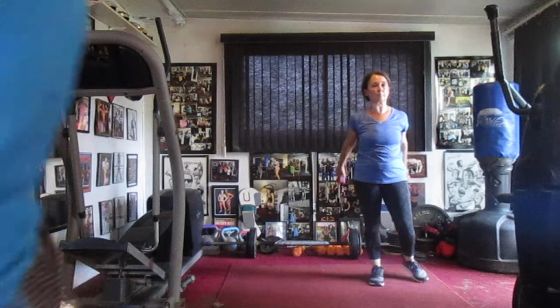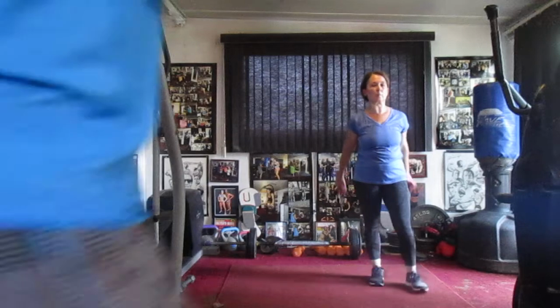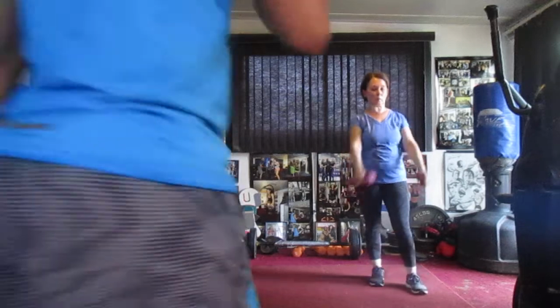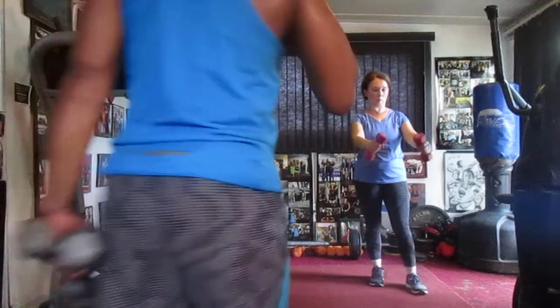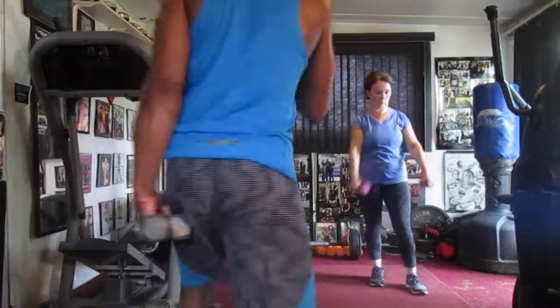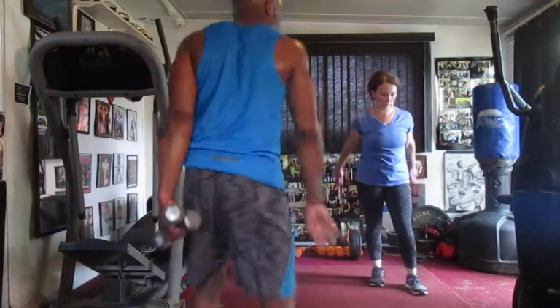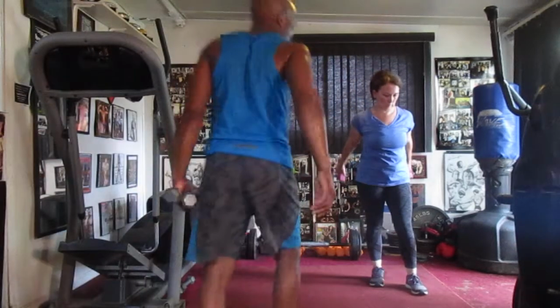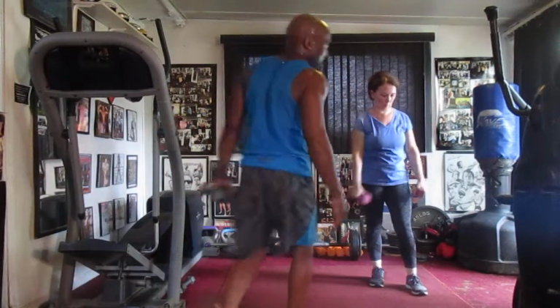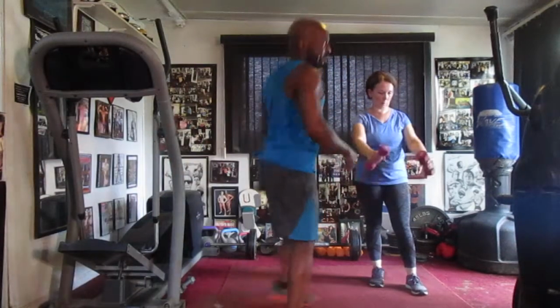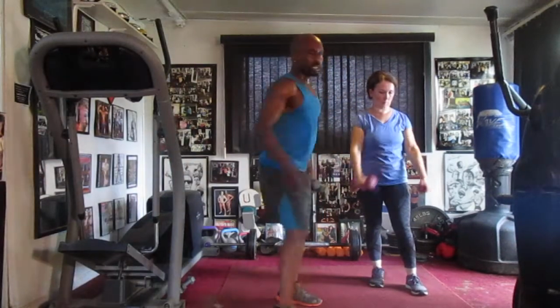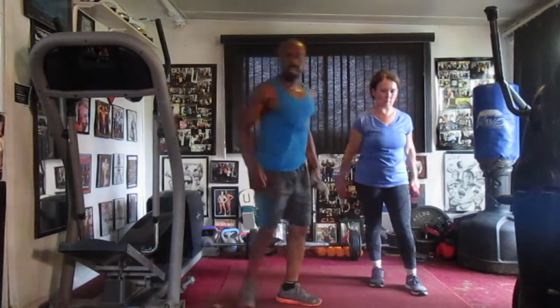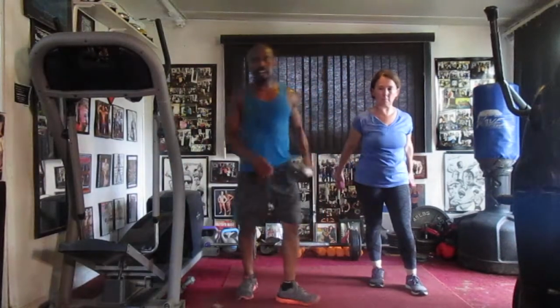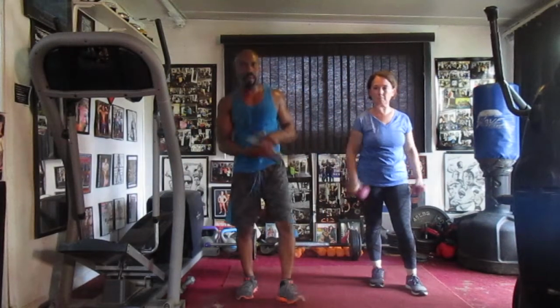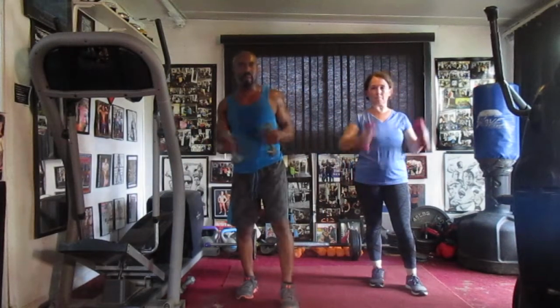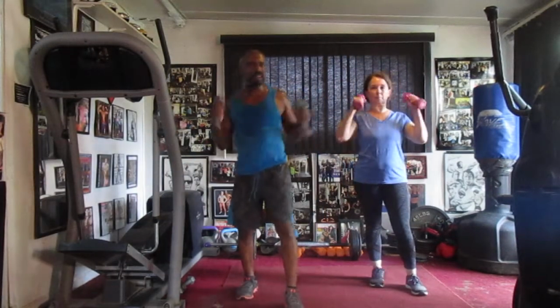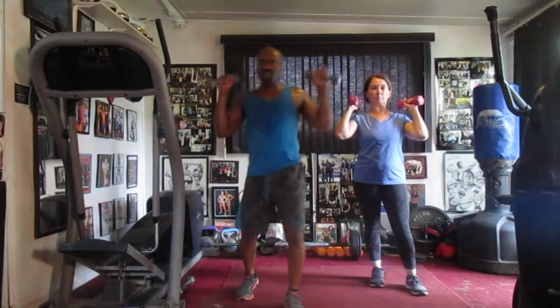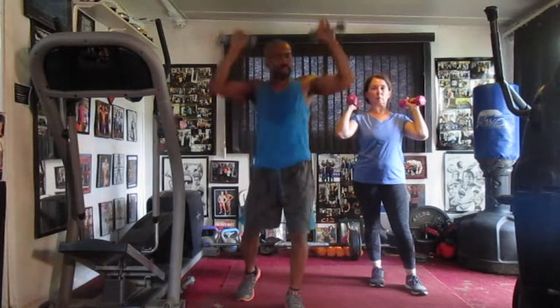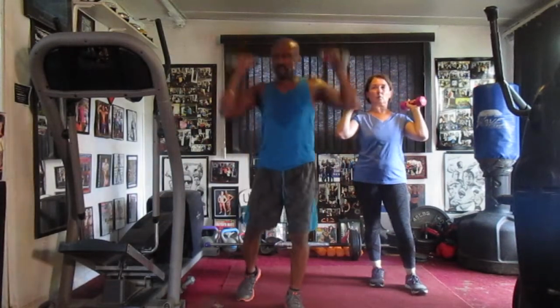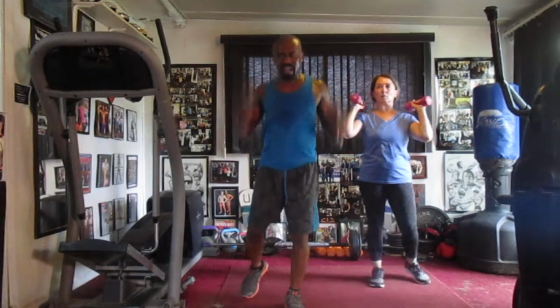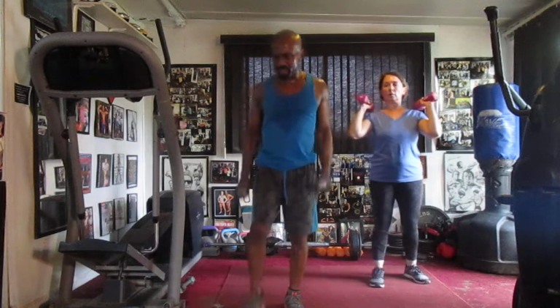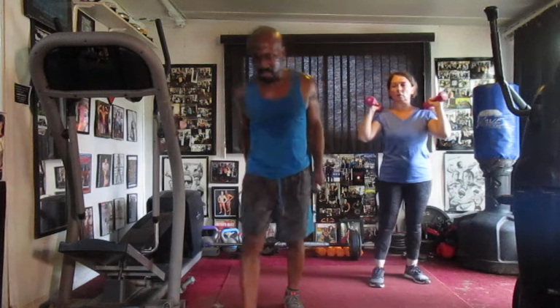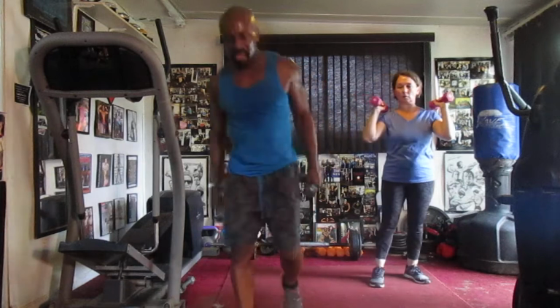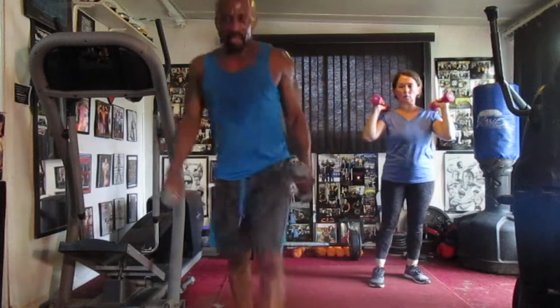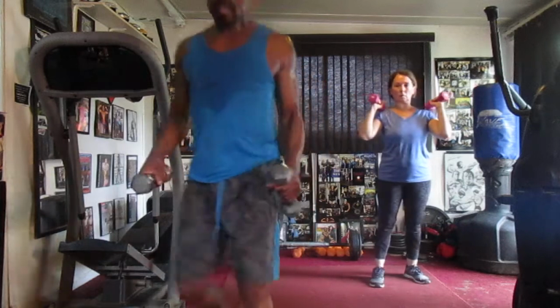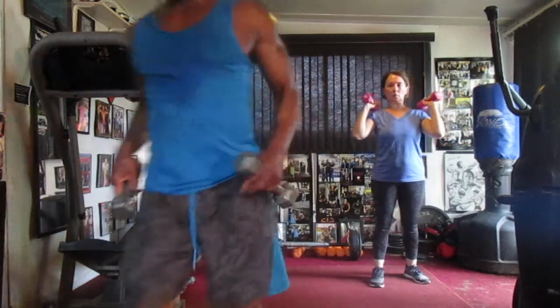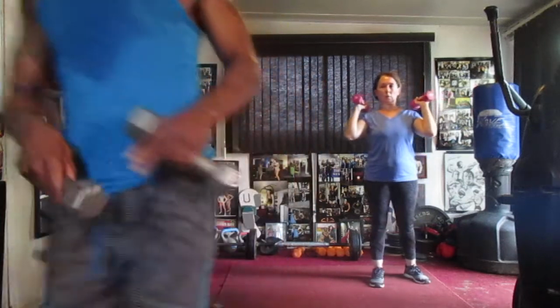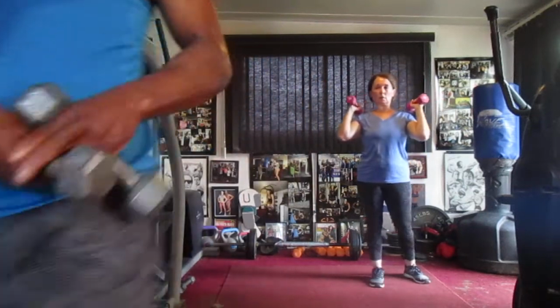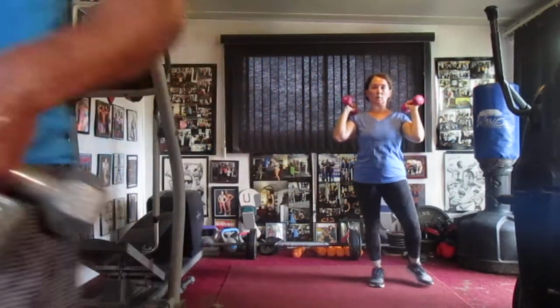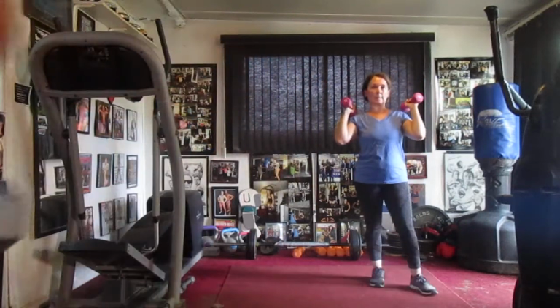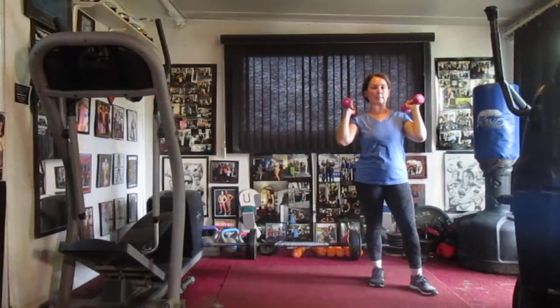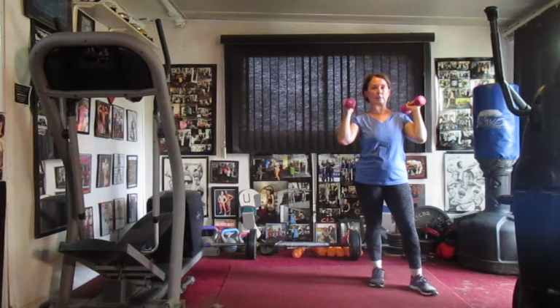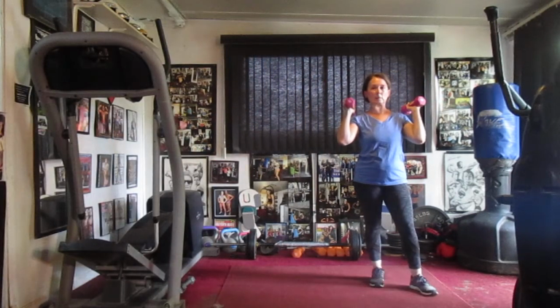Alright y'all, we're going to do a five pound tuner. It's a quick five pound pumper. We're just pumping fives, tuning the upper body and the legs, and the dogs are barking like crazy.